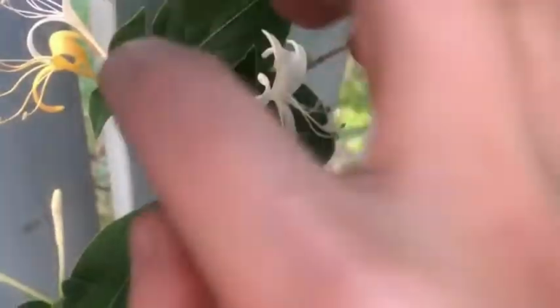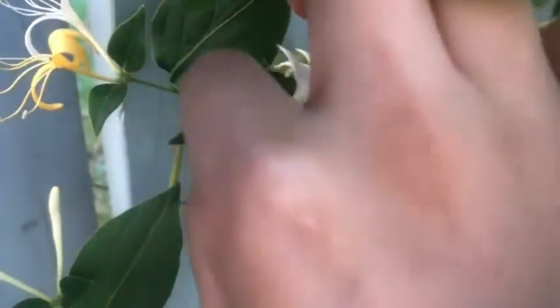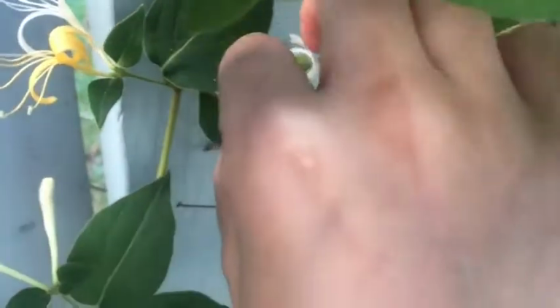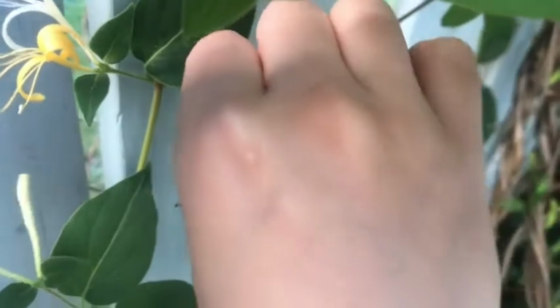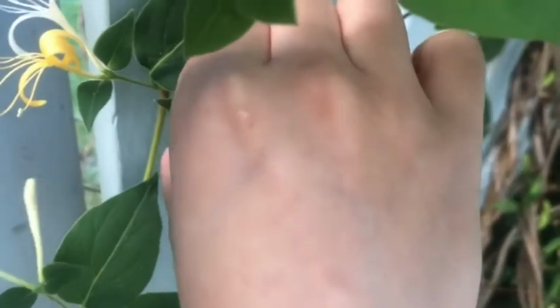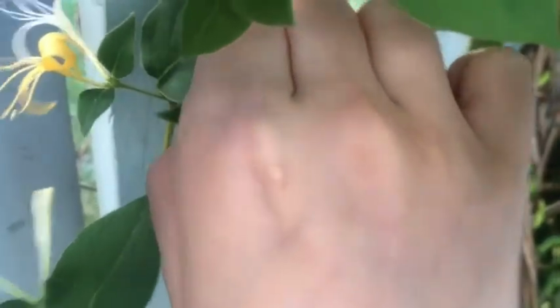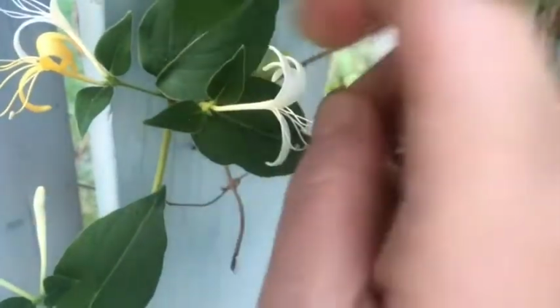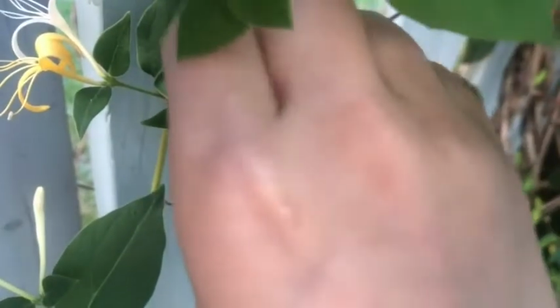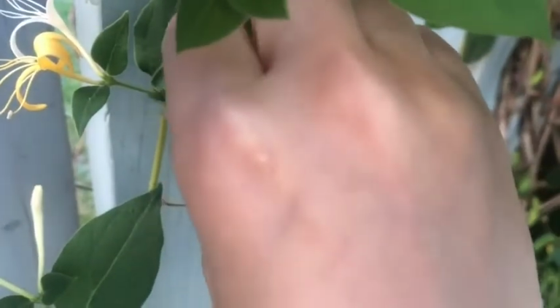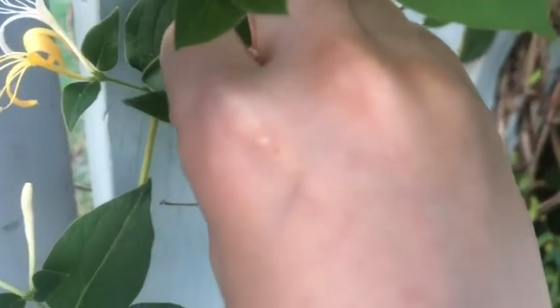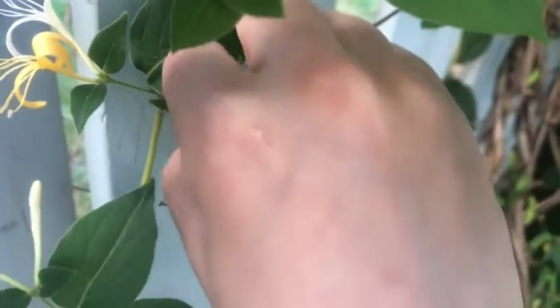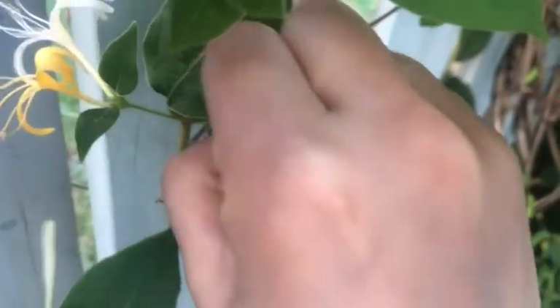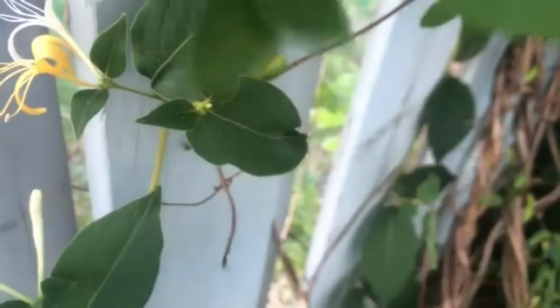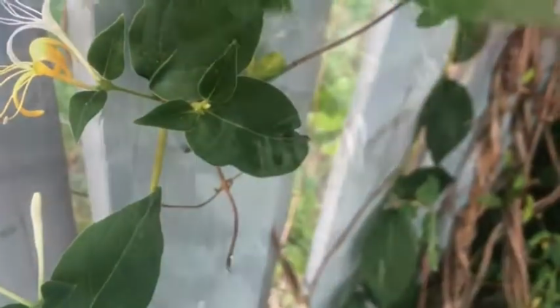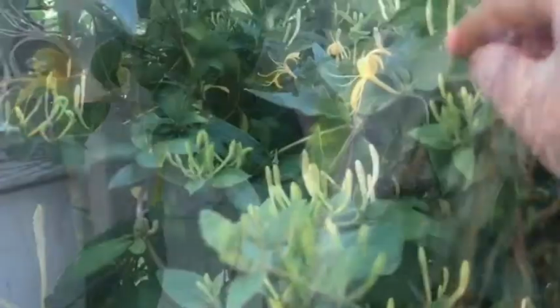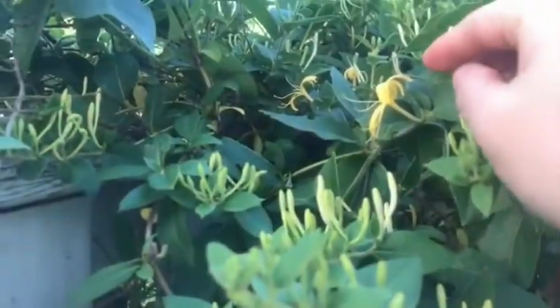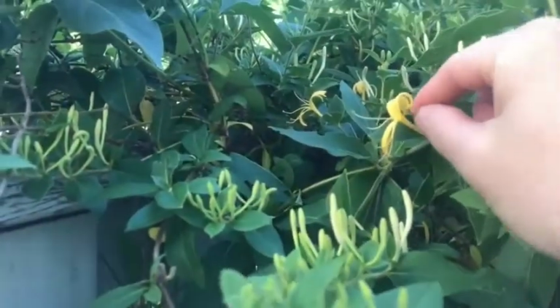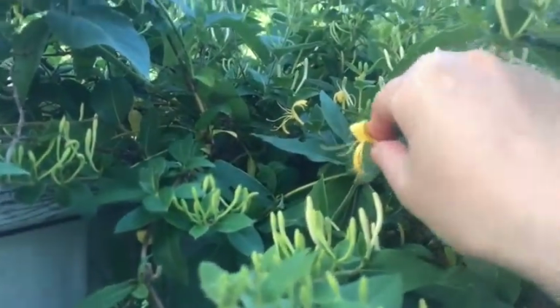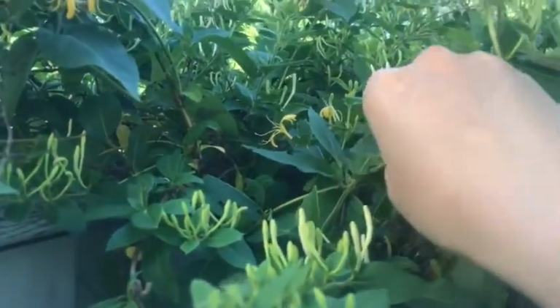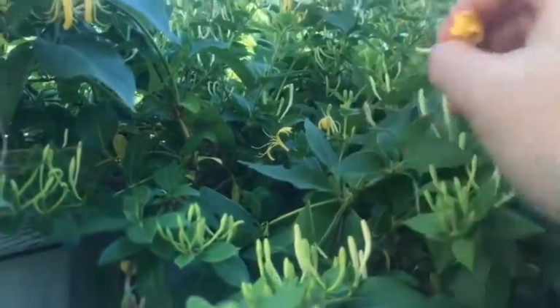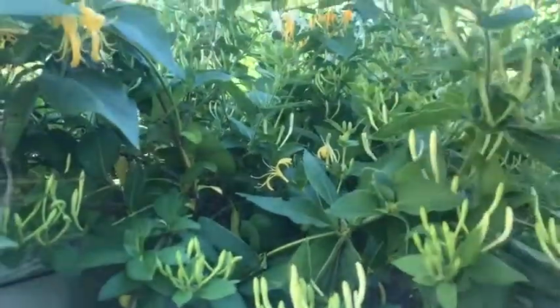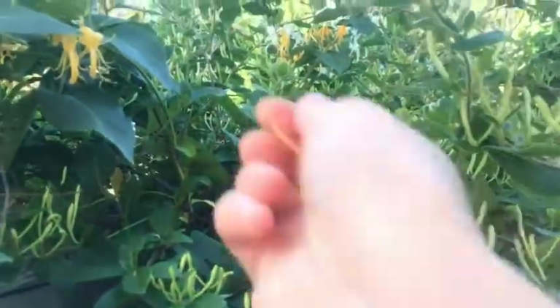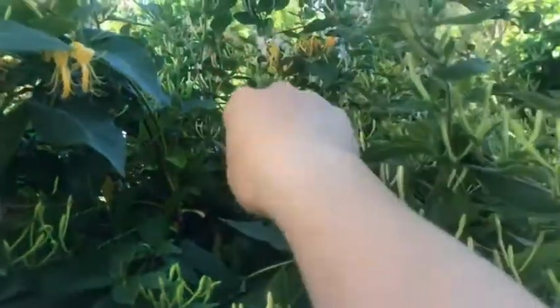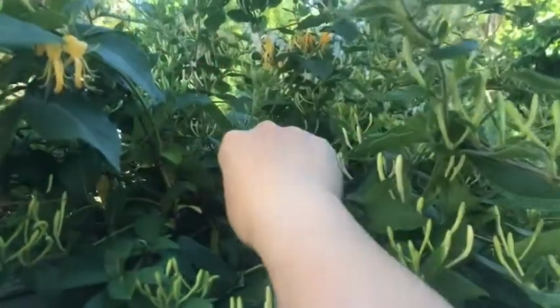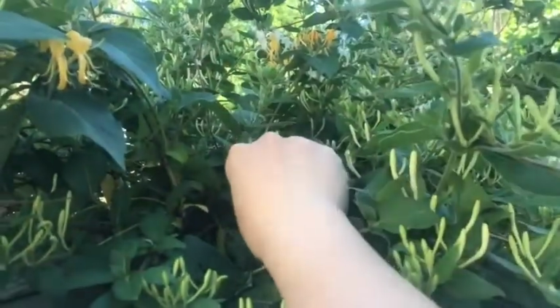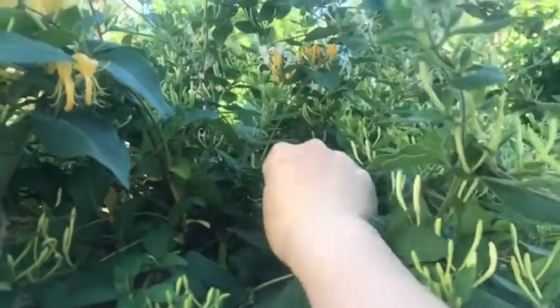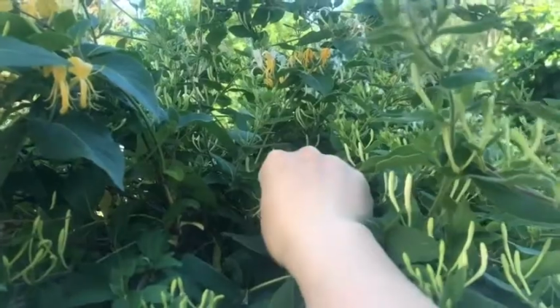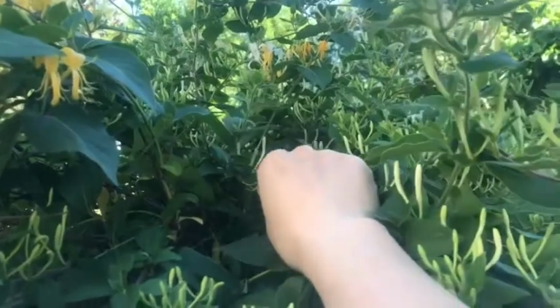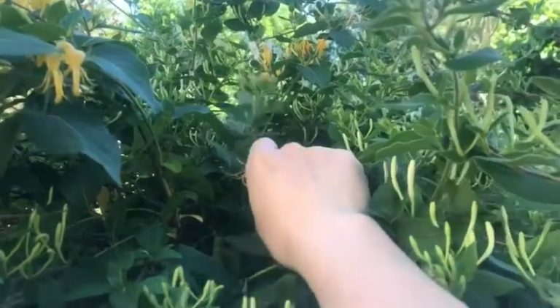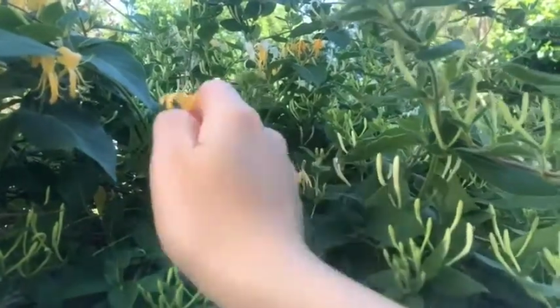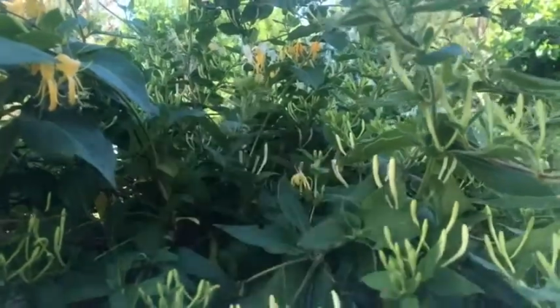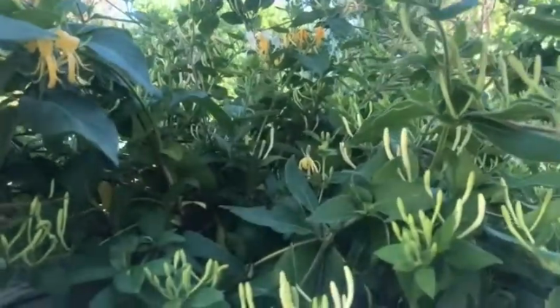Harvest a bunch of organic honeysuckle. Please remember to leave some open blooms for the bees to gather their pollen. Be very careful you've correctly identified the plant. If you're not sure what you're picking, it's better to err on the side of caution and just buy dried honeysuckle.